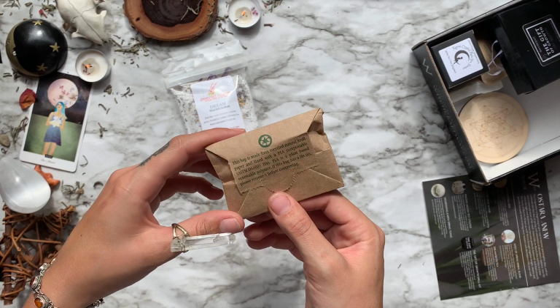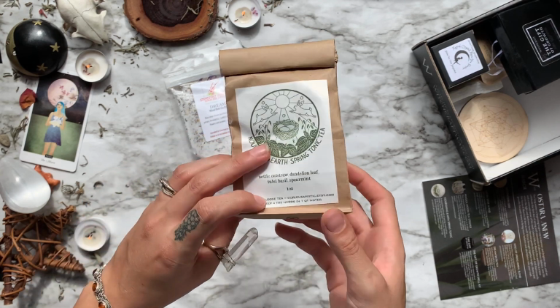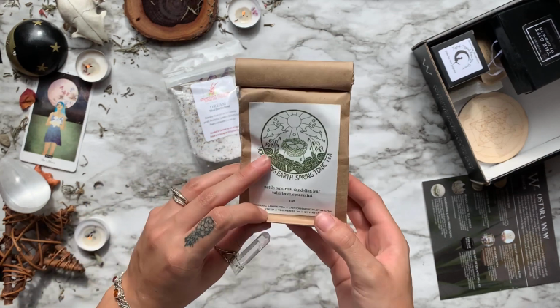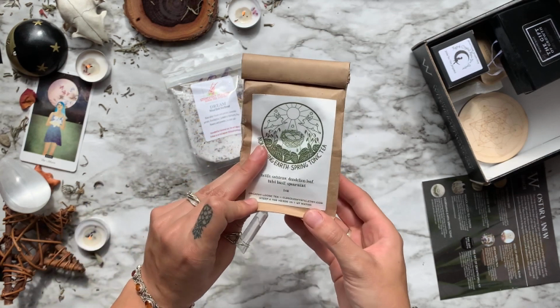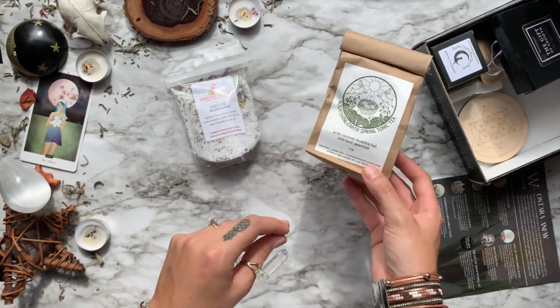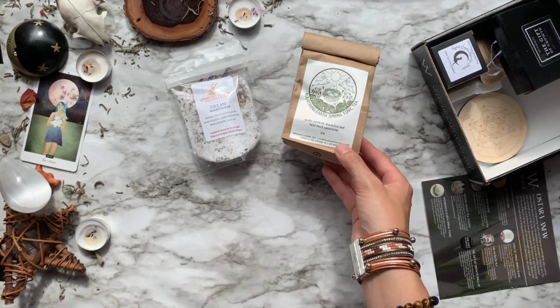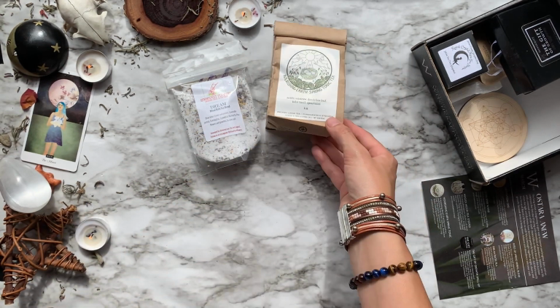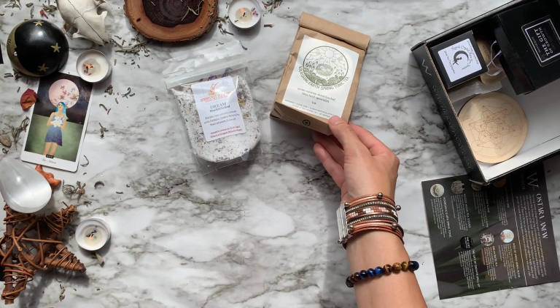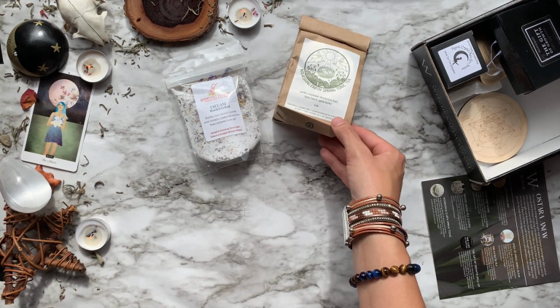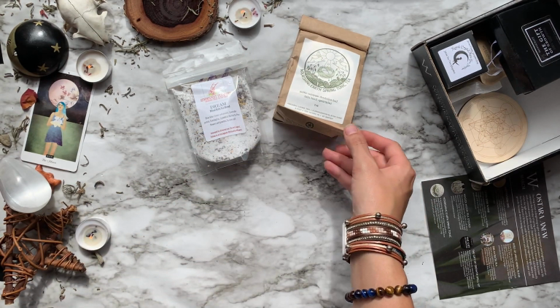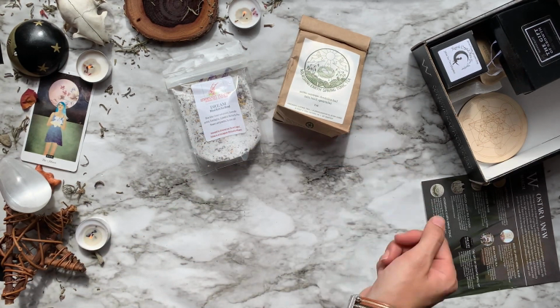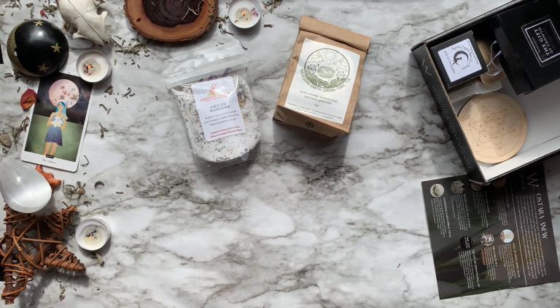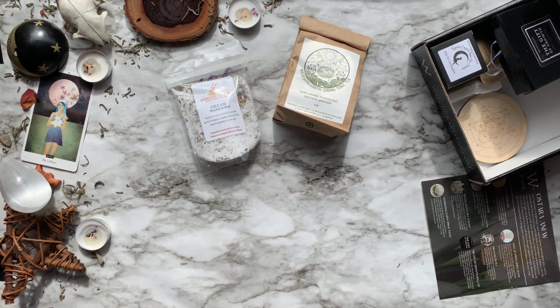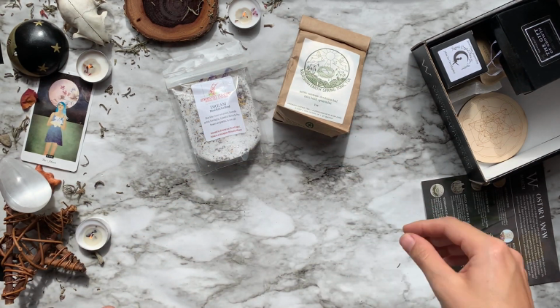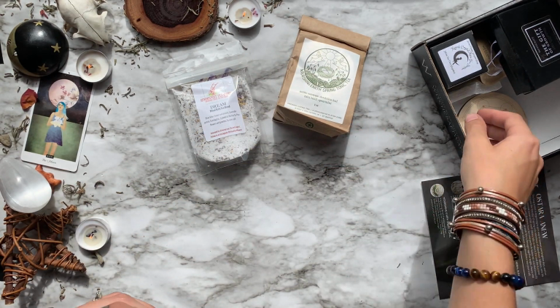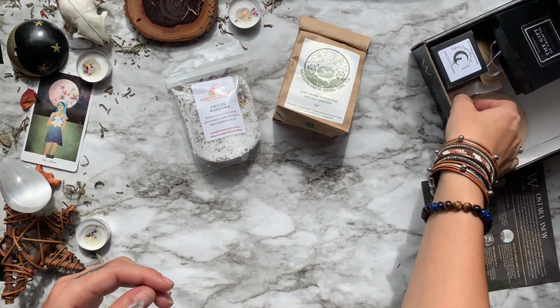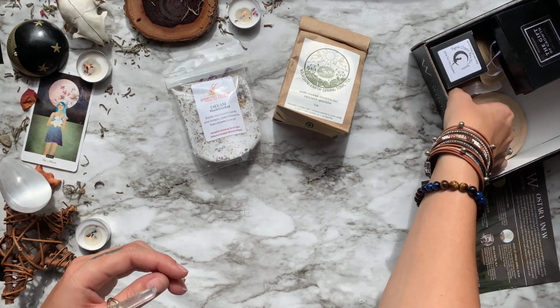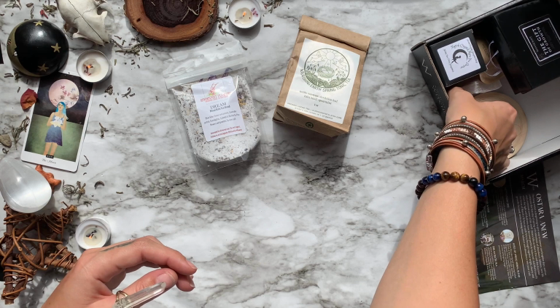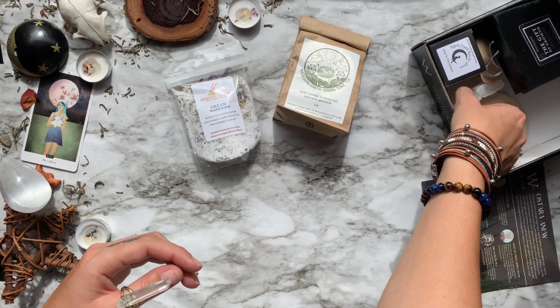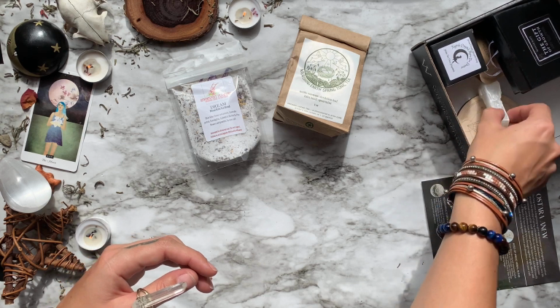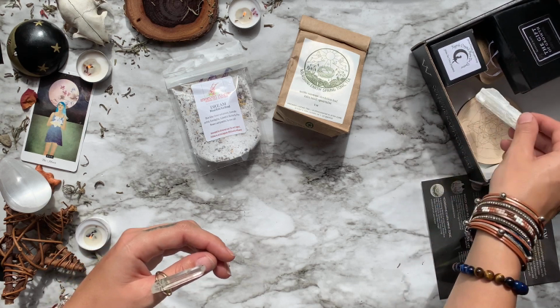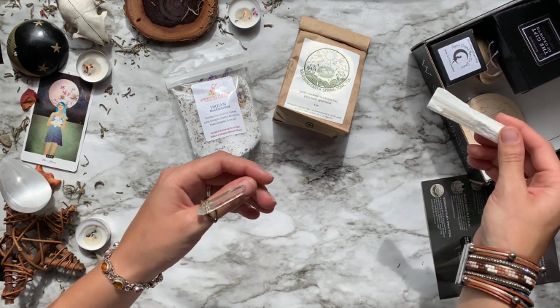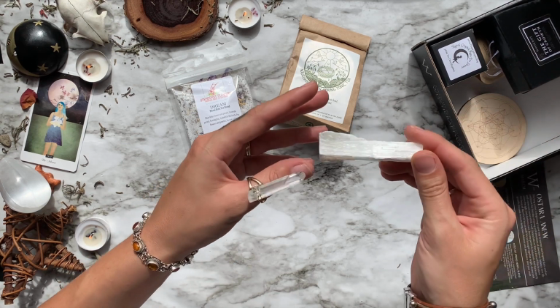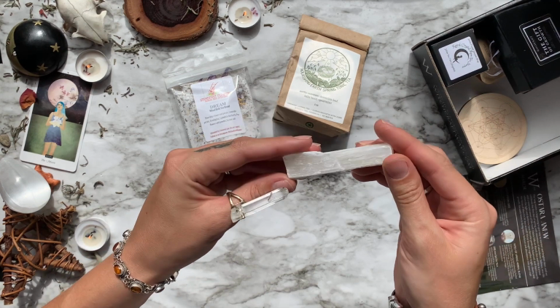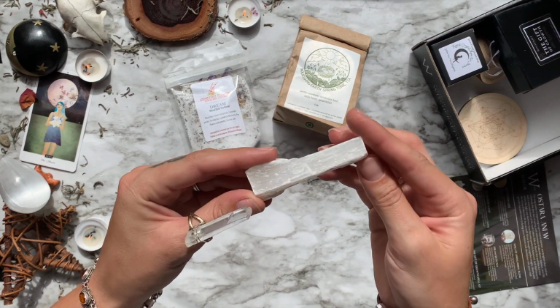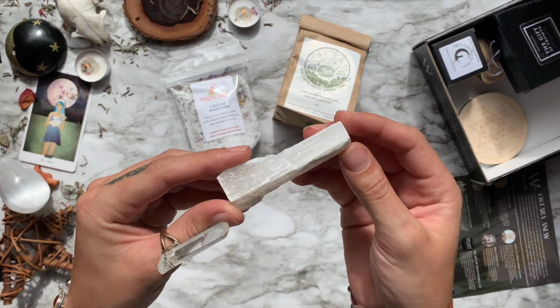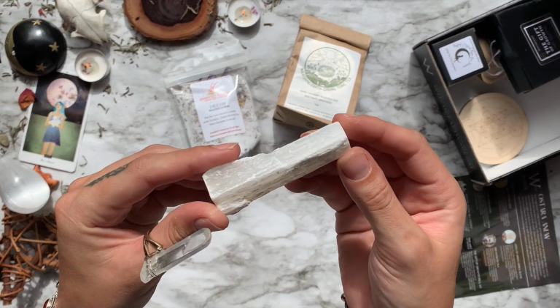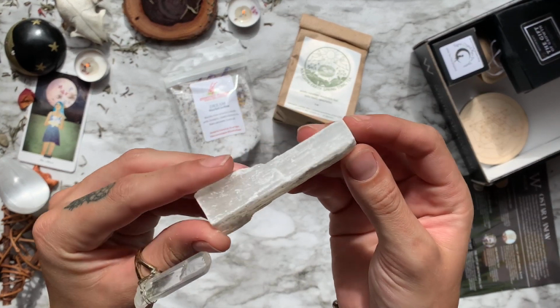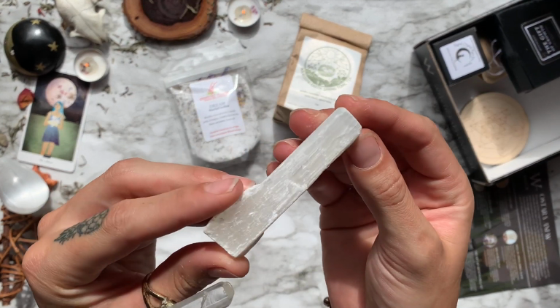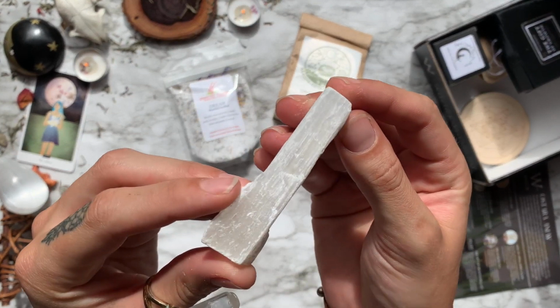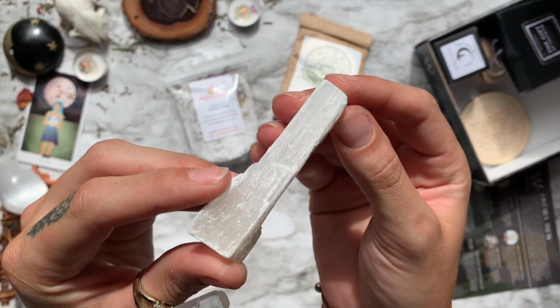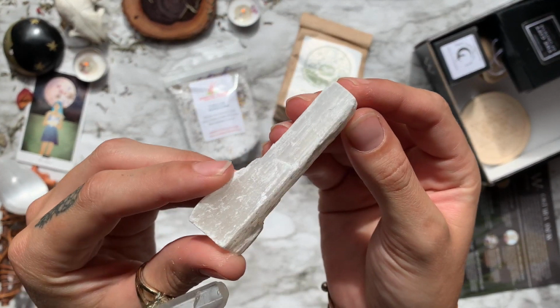The Nourishing Earth Spring Tonic Tea features nettle, oat straw, dandelion leaf, tulsi basil, and spearmint — super delicious. Then we have our crystal from the box, which is a satin spar wand, which most everyone calls selenite.